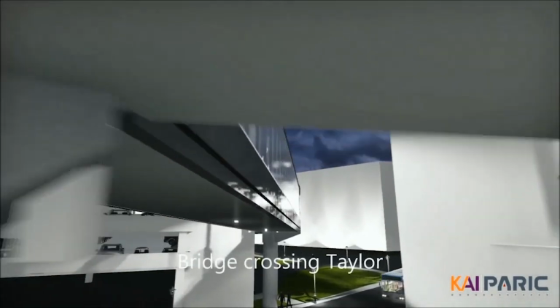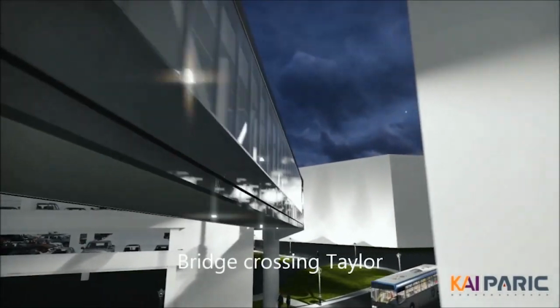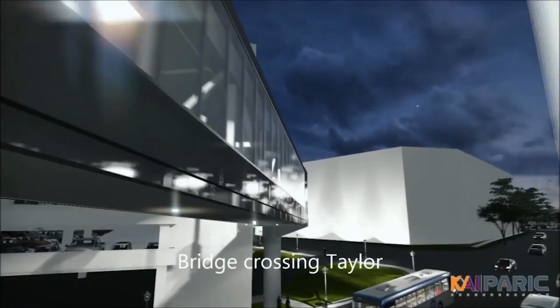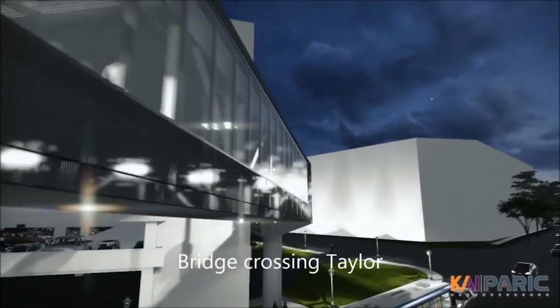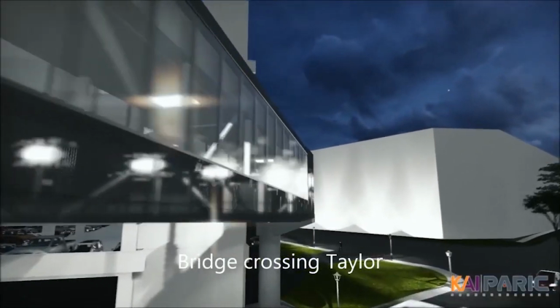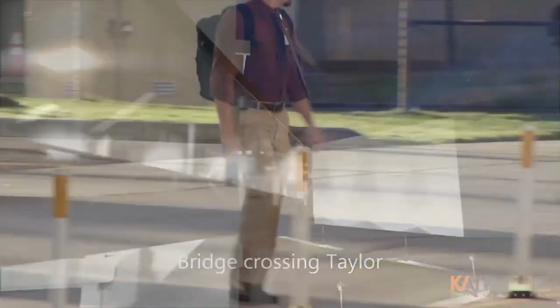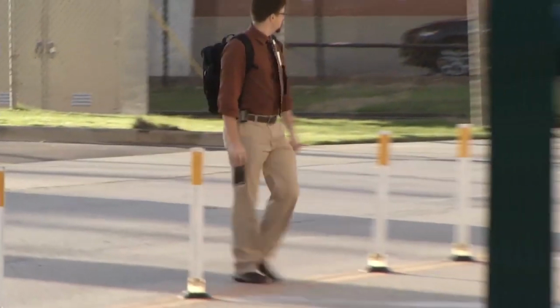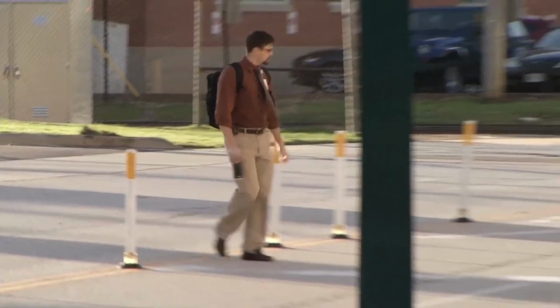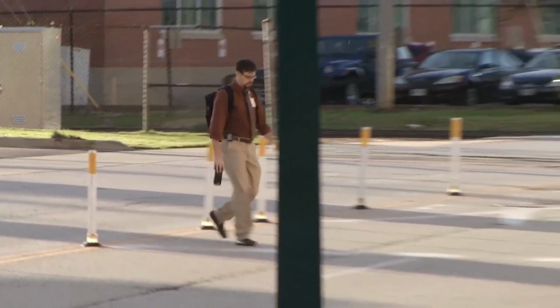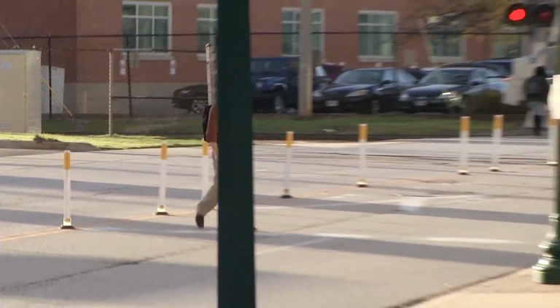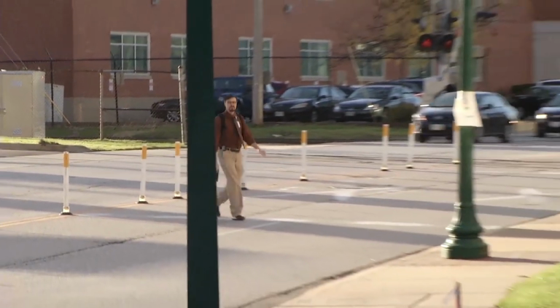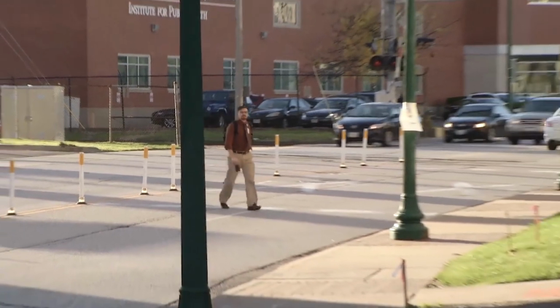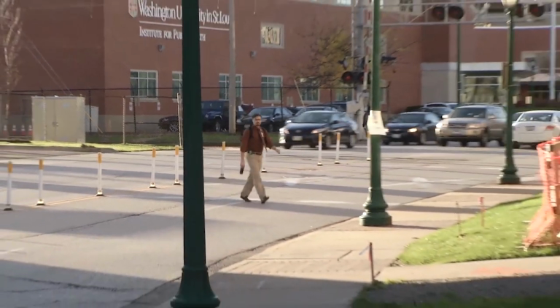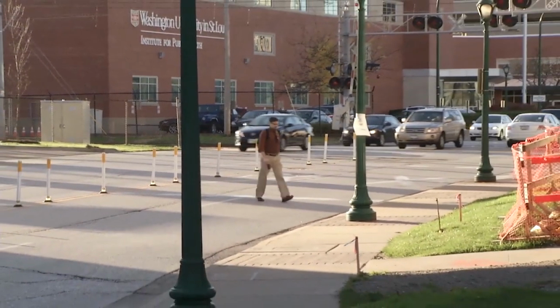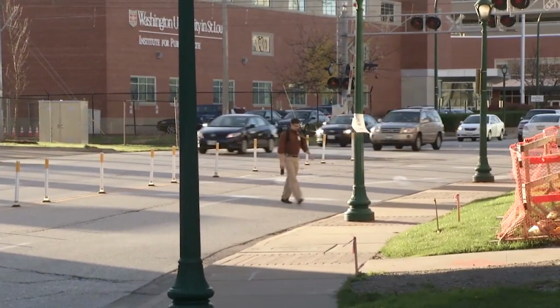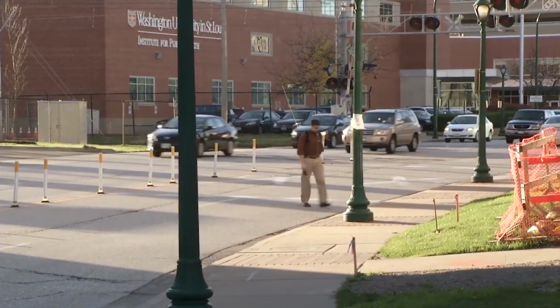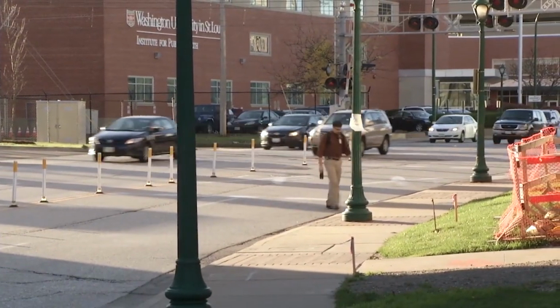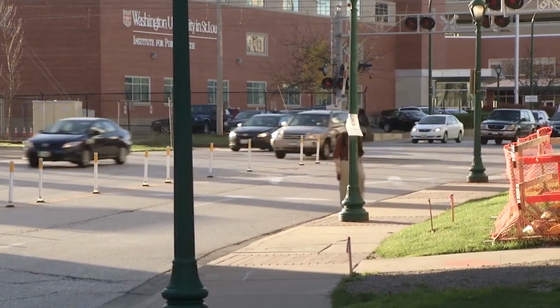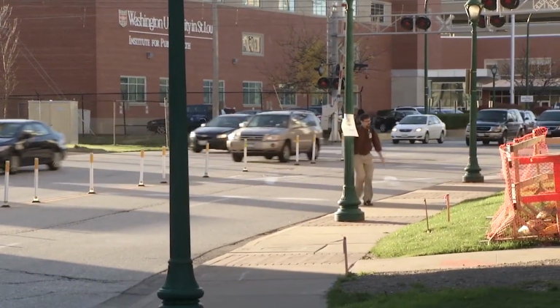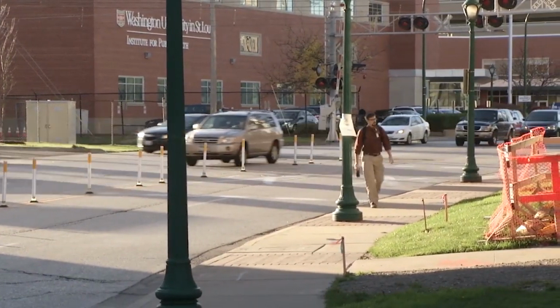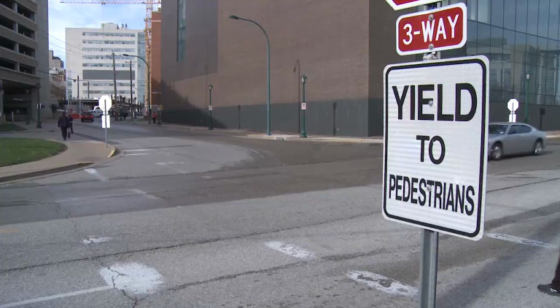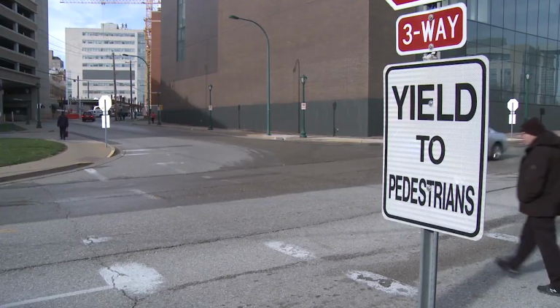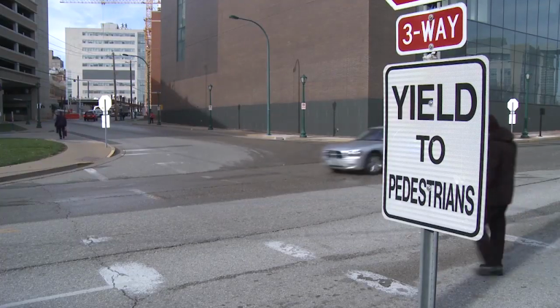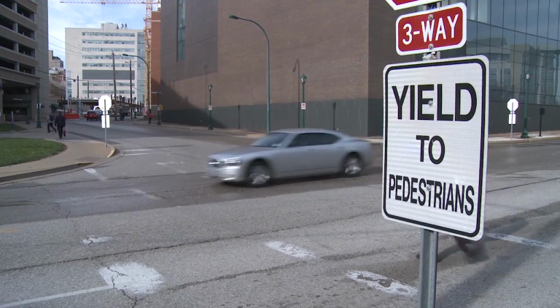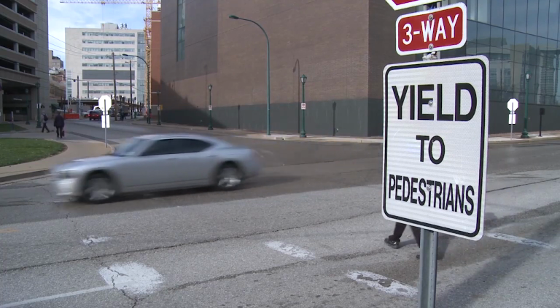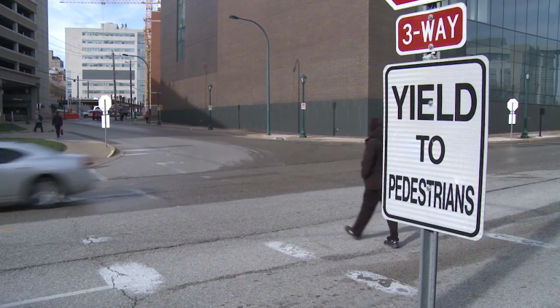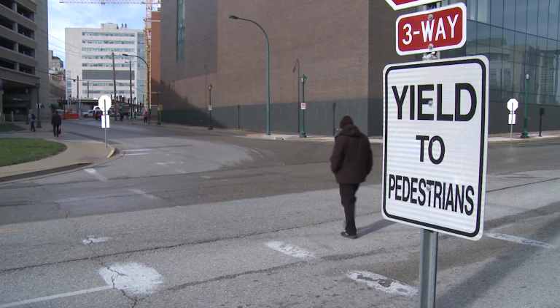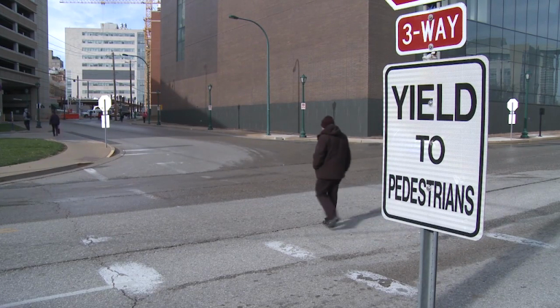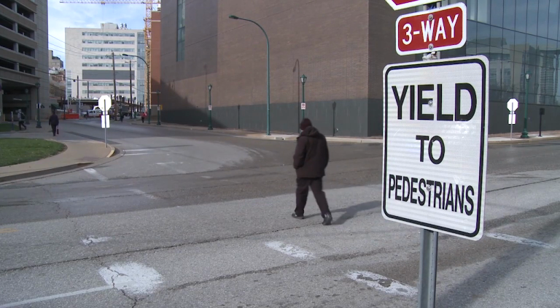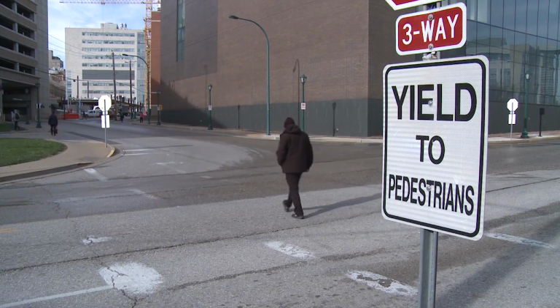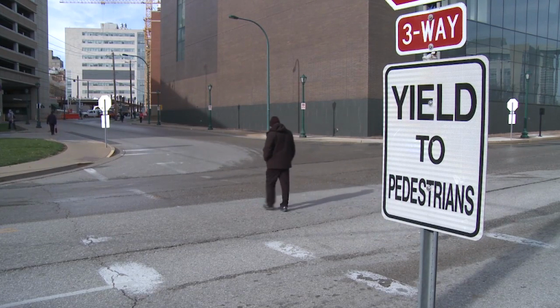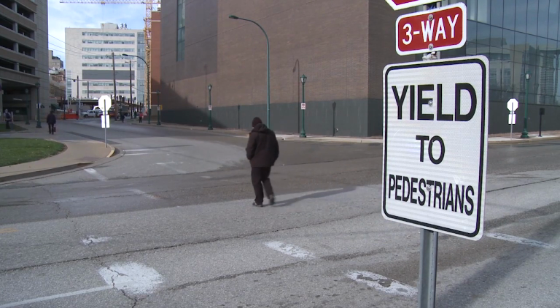It is card accessible, so it is safe for our staff, our students, and our team members. The new link will reduce the possibility of pedestrians crossing into traffic, or the possibility of traffic crossing into what we now see as pedestrian crossings.